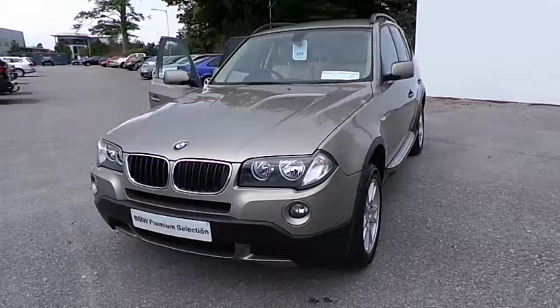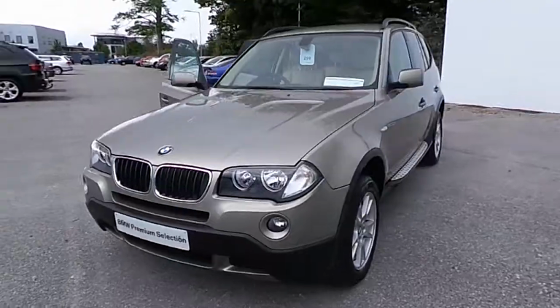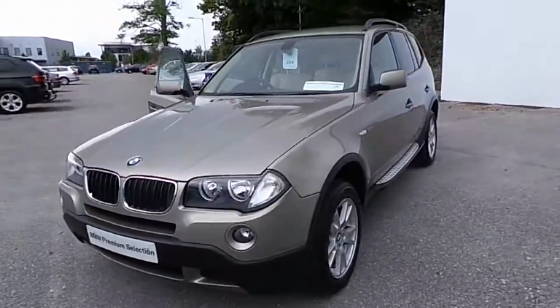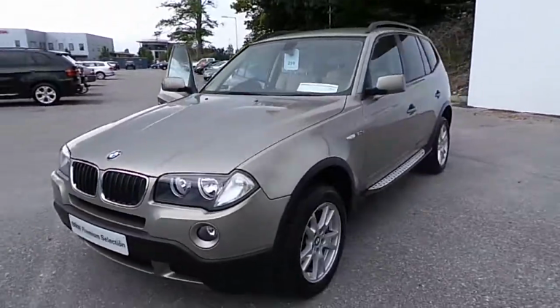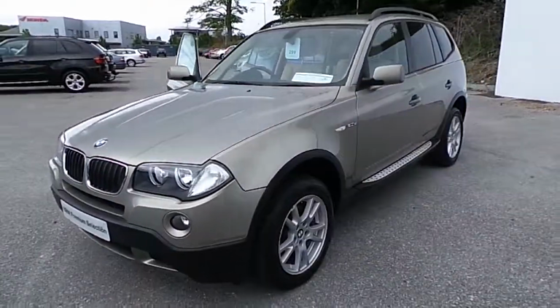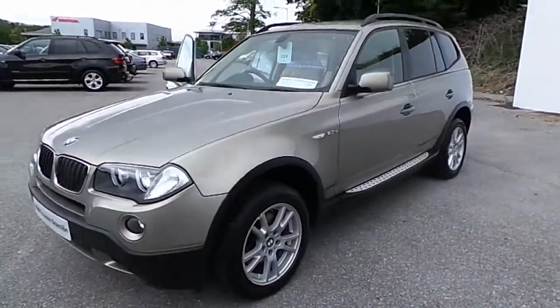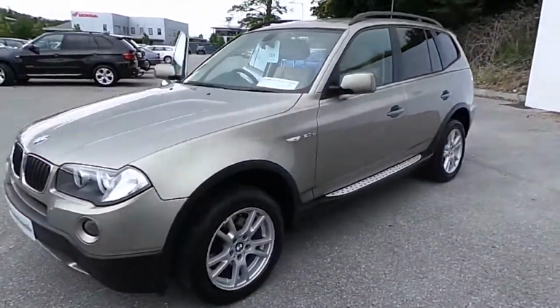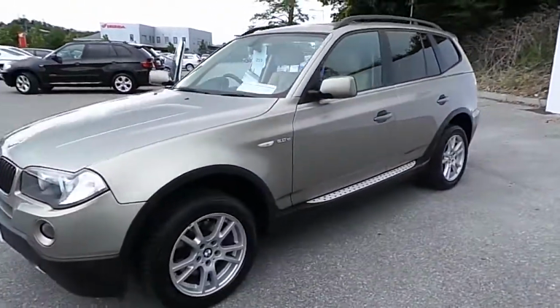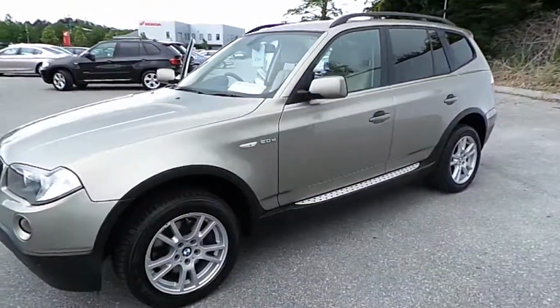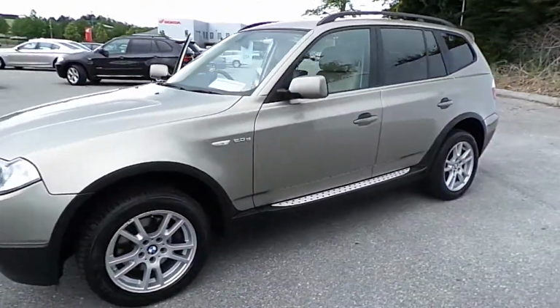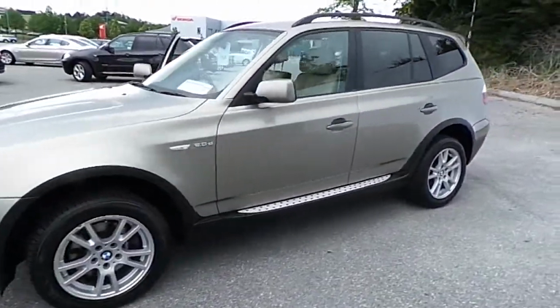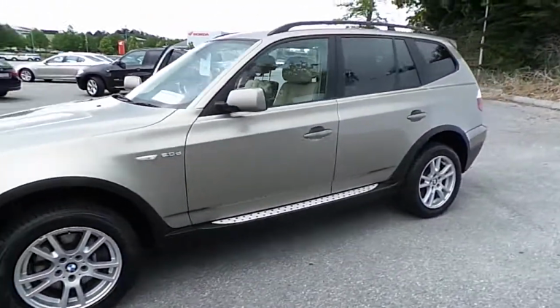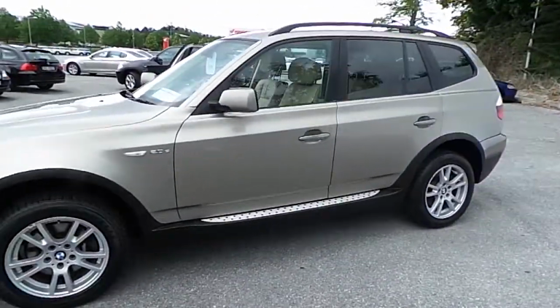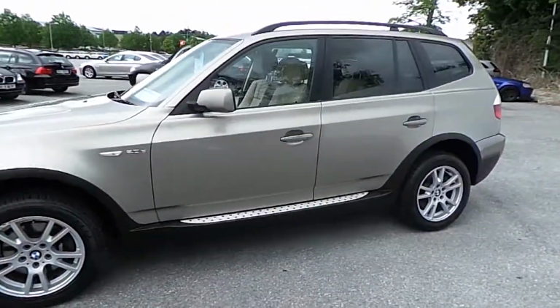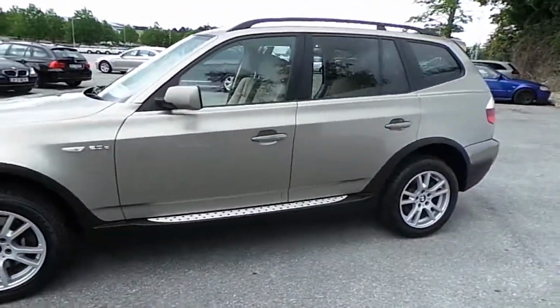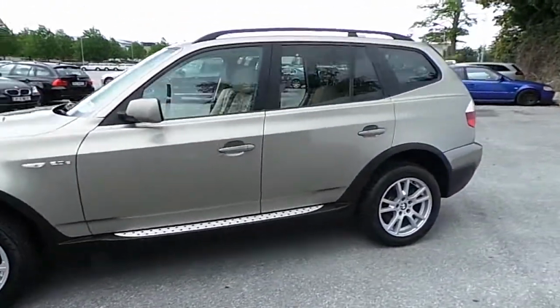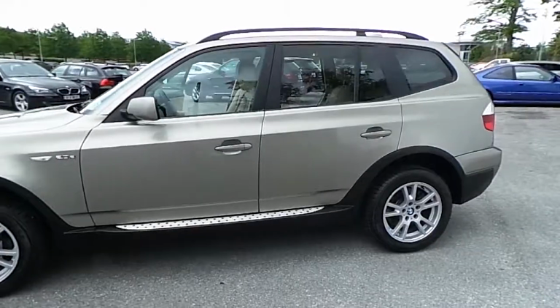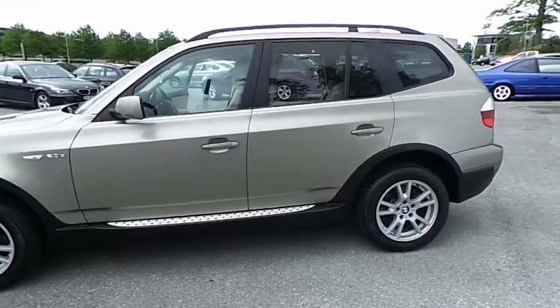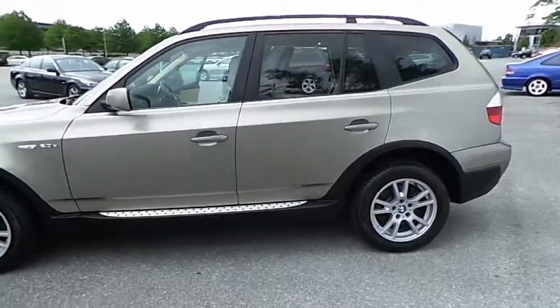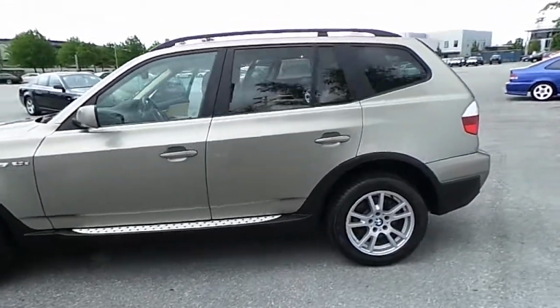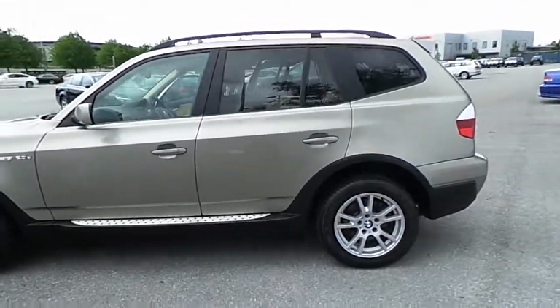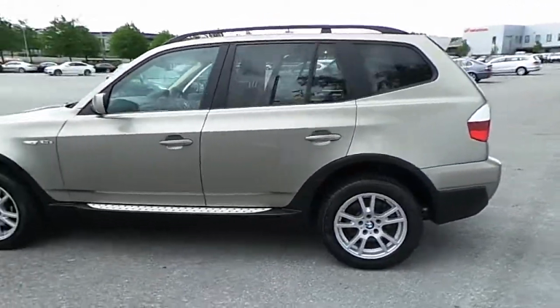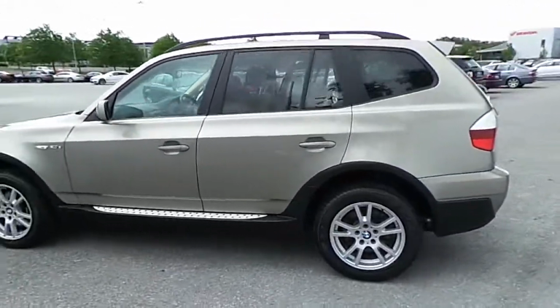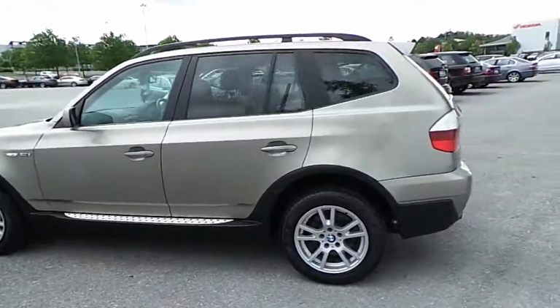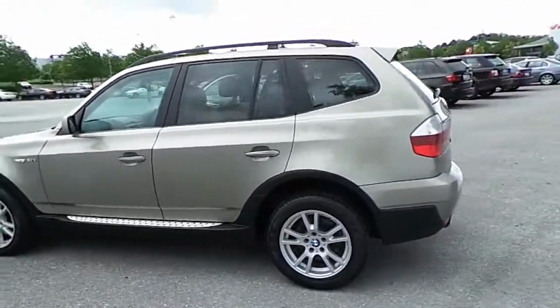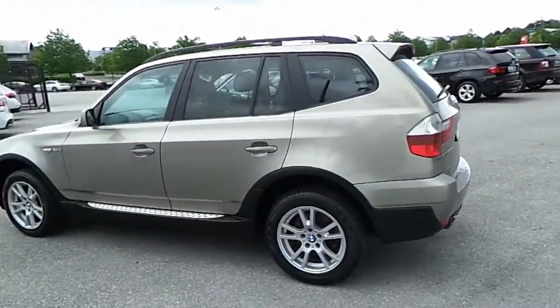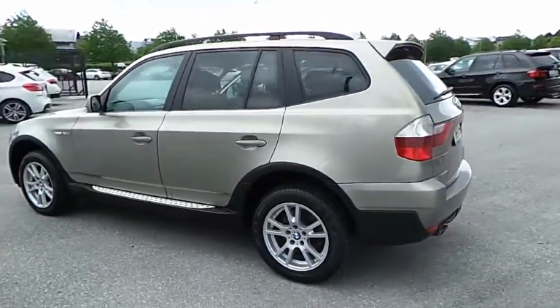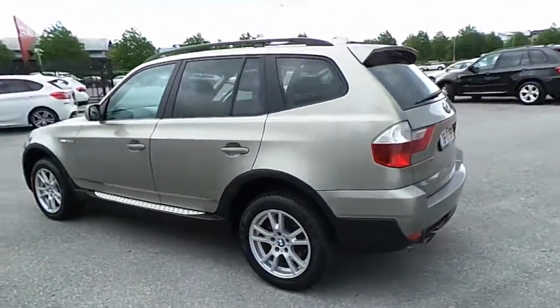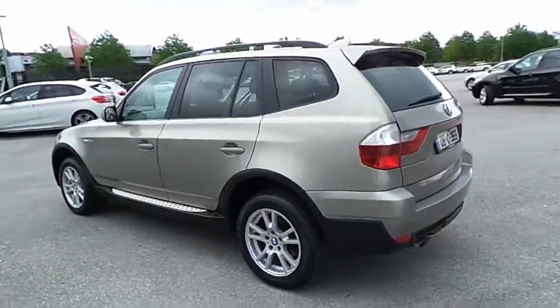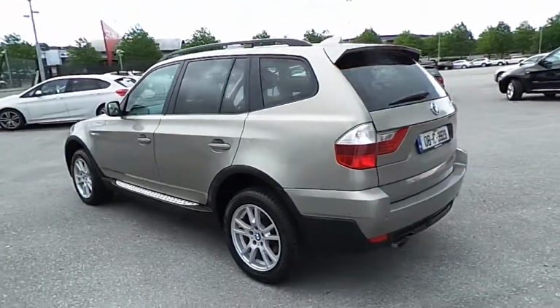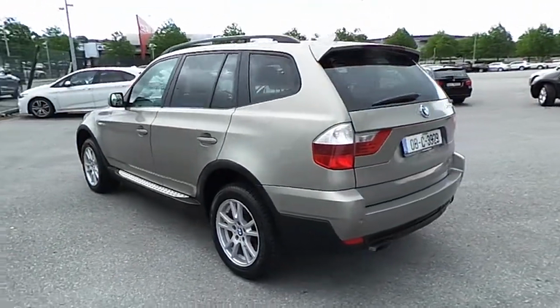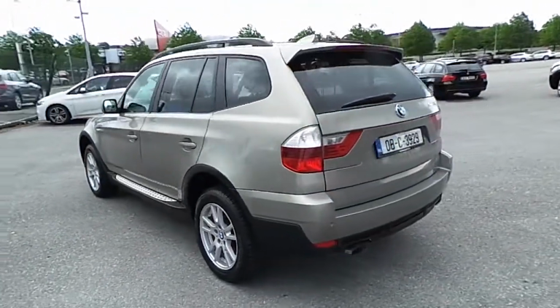Hello, I'm John at Carey's BMW in Eastgate, Little Island in Cork. Here we have a premium selection: a 2008 BMW X3 X-Drive 20DSE.